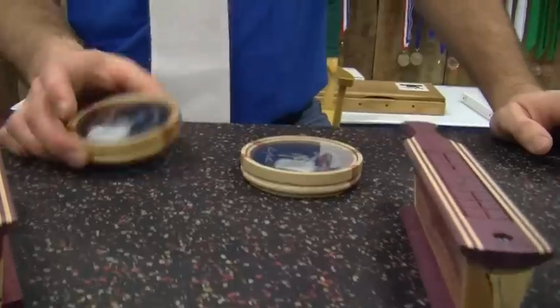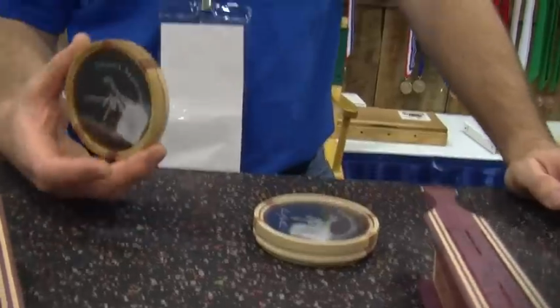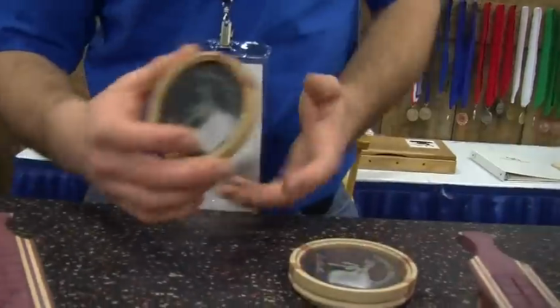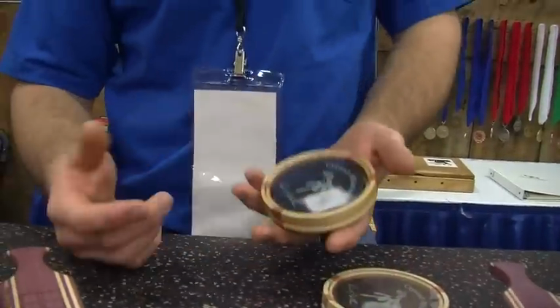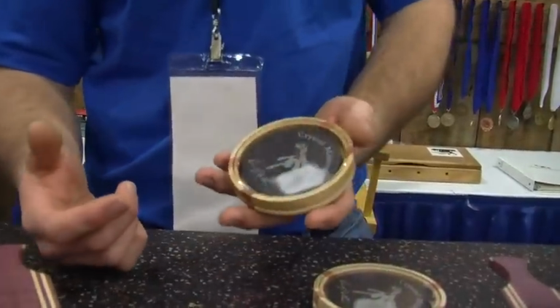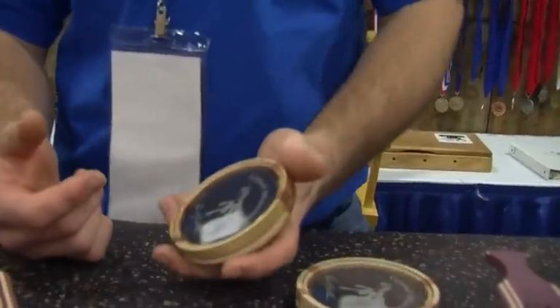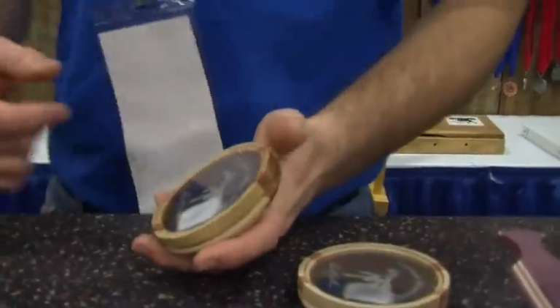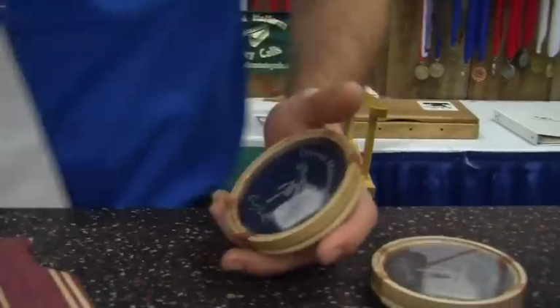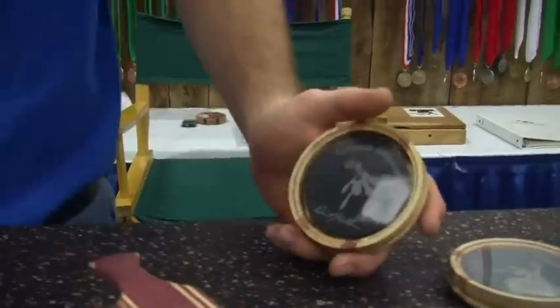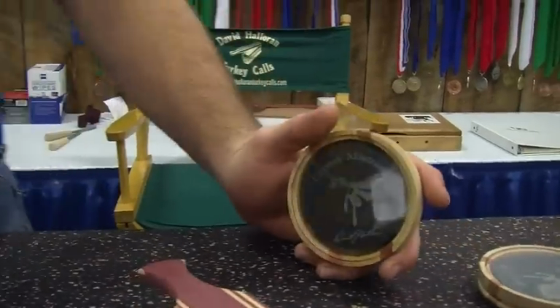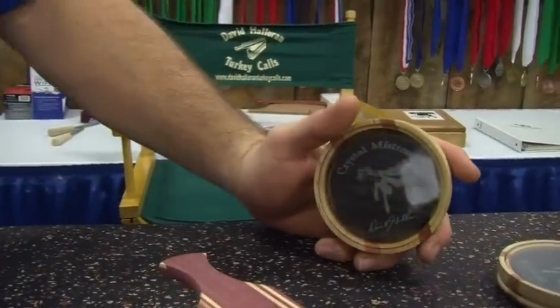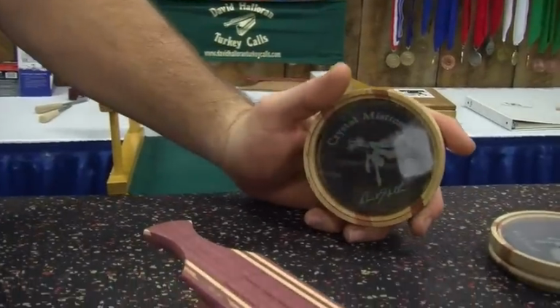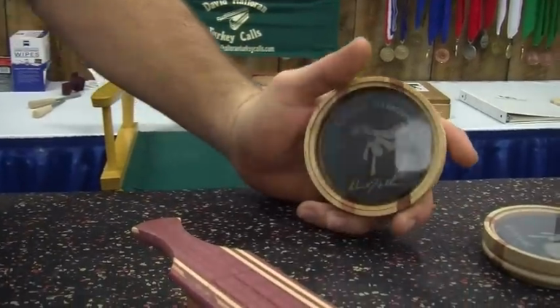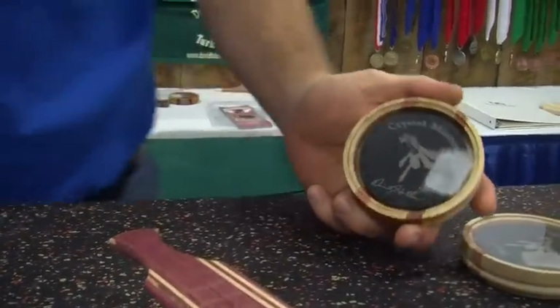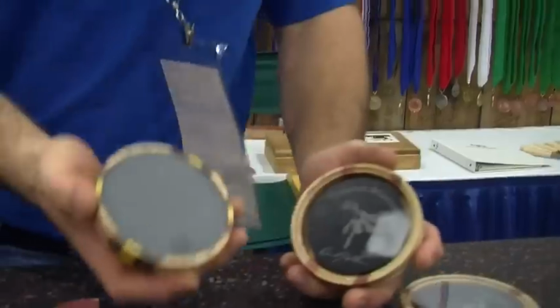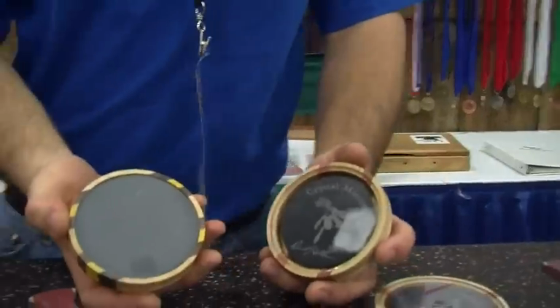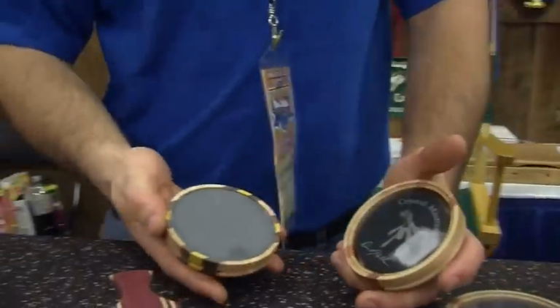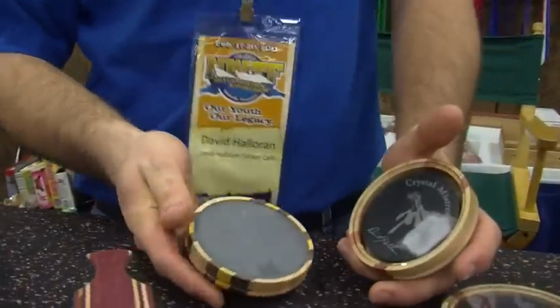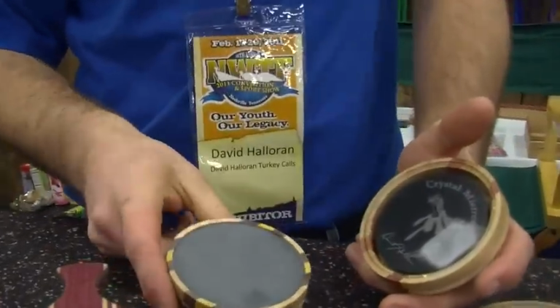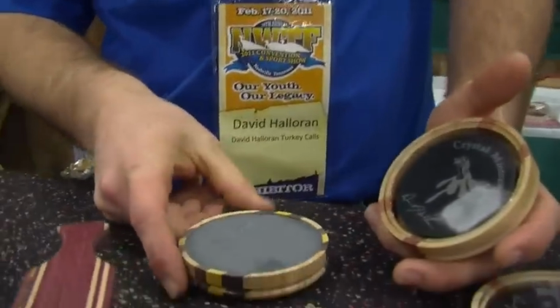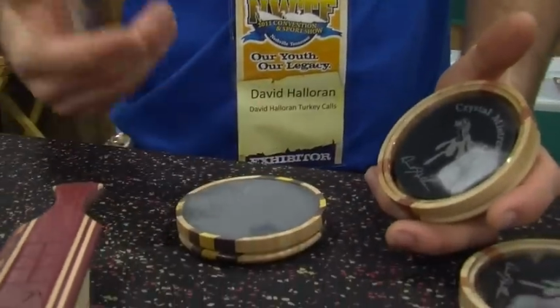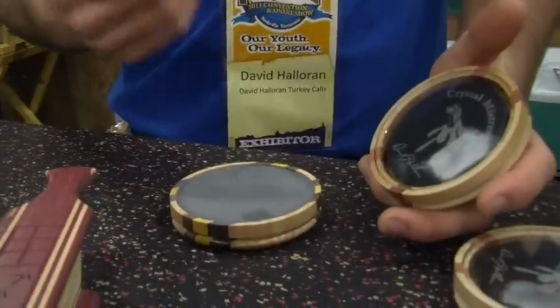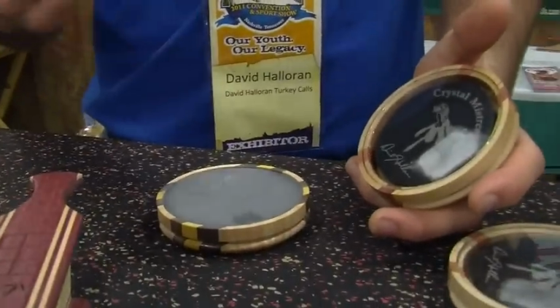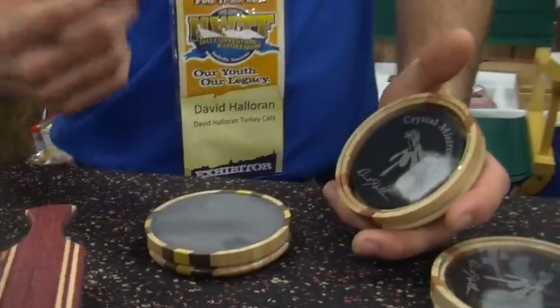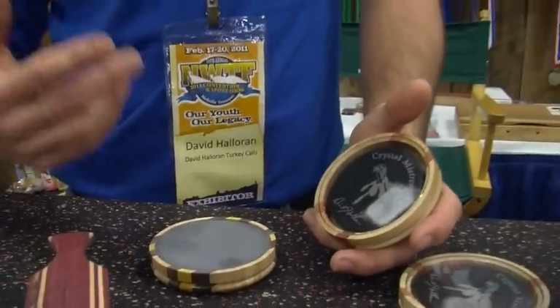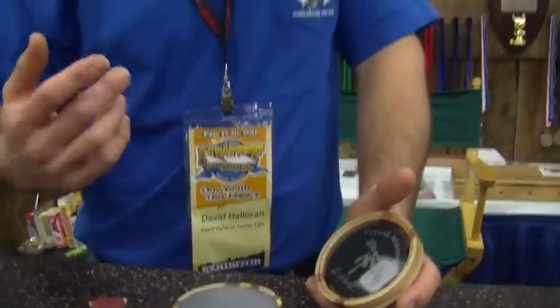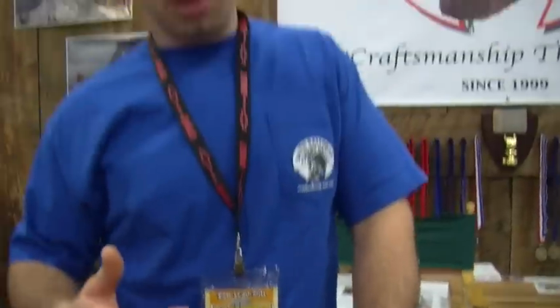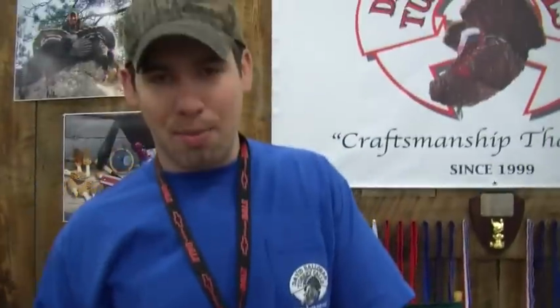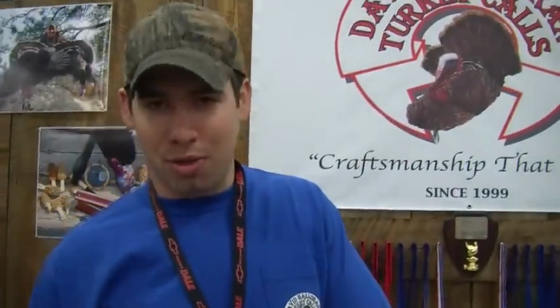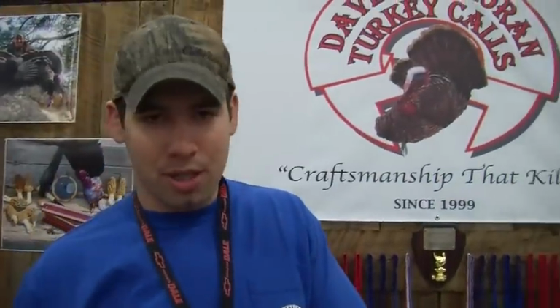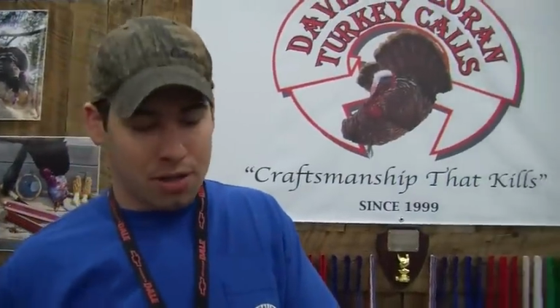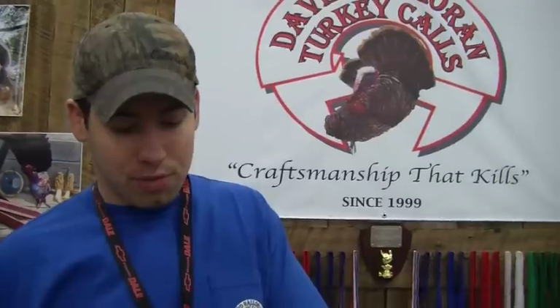This is a pot style call. Here's a crystal. This is a different surface — it's a slate surface. And you can get these in crystal, glass, slate, aluminum, copper, ceramic — all different surfaces.